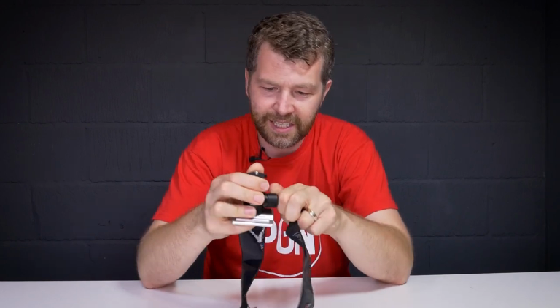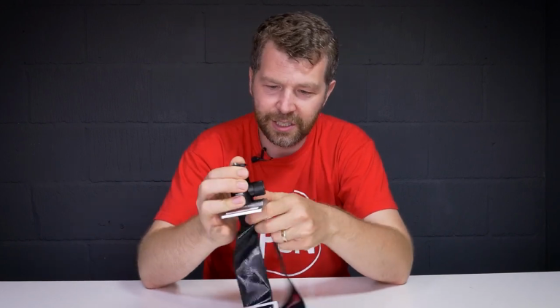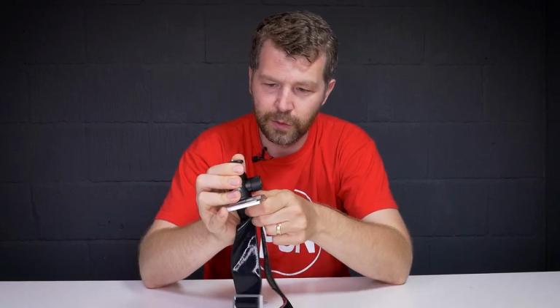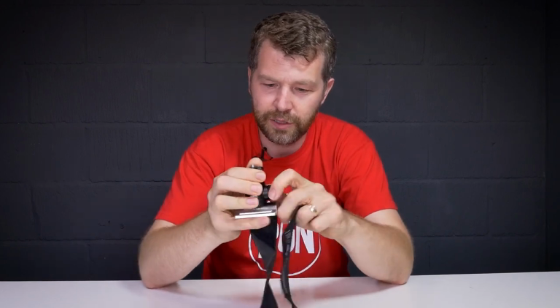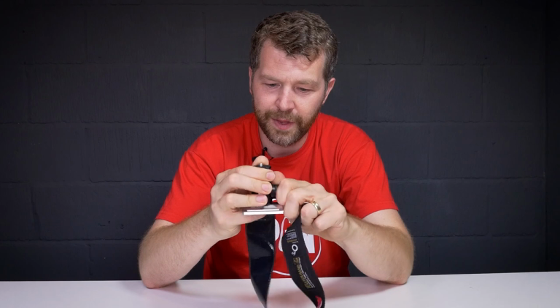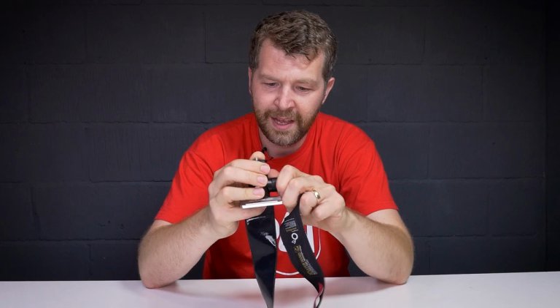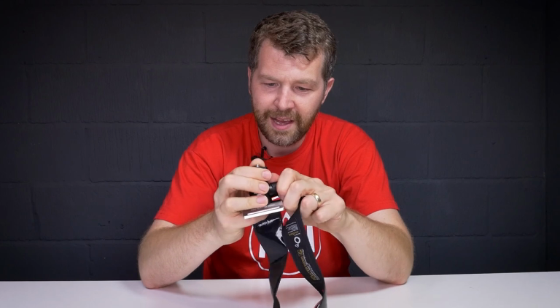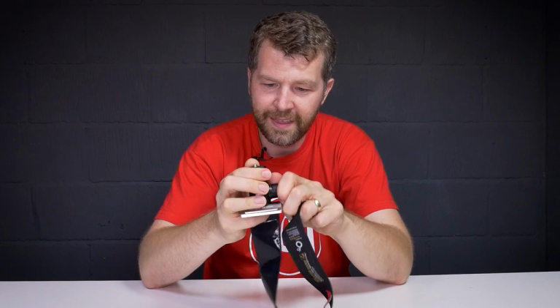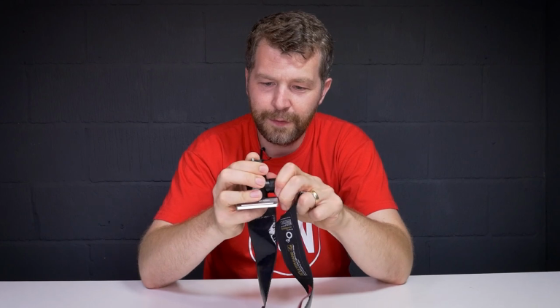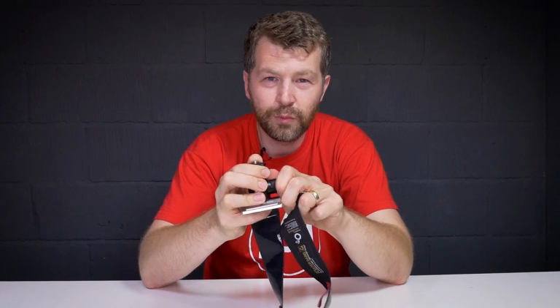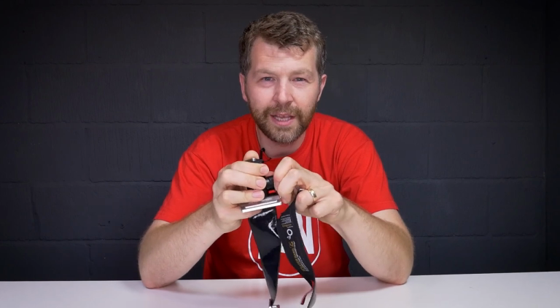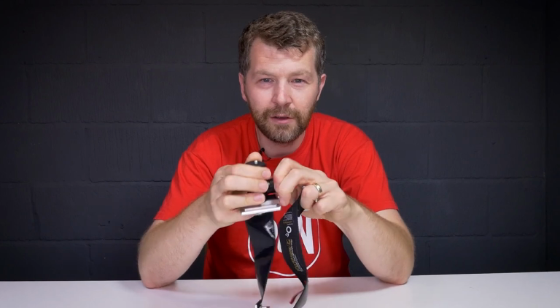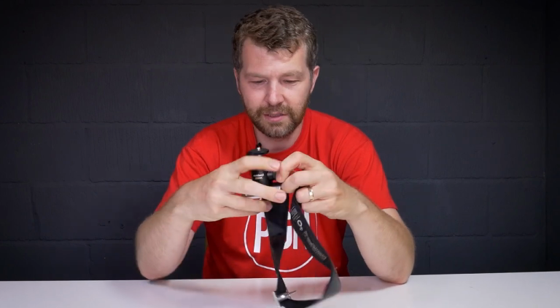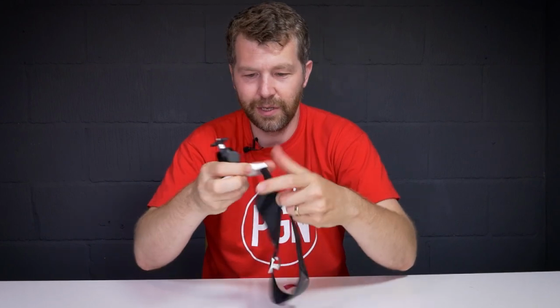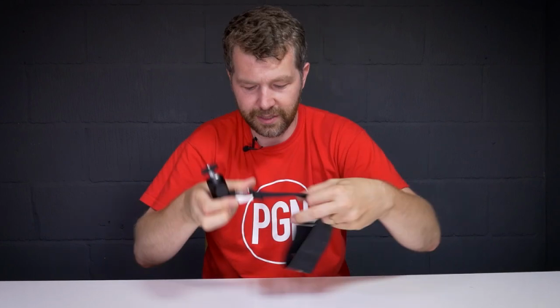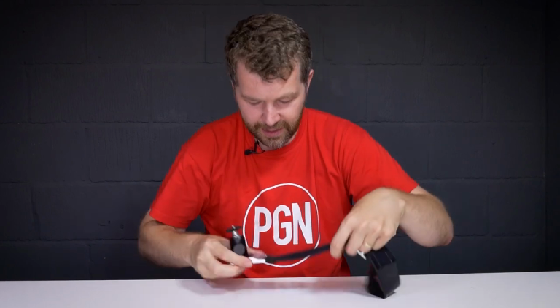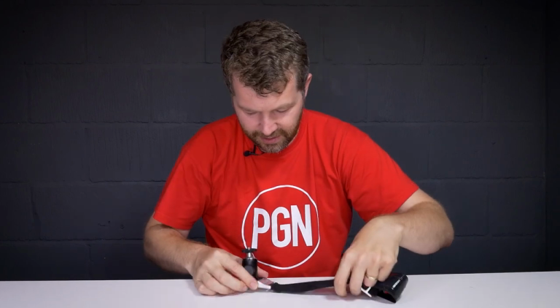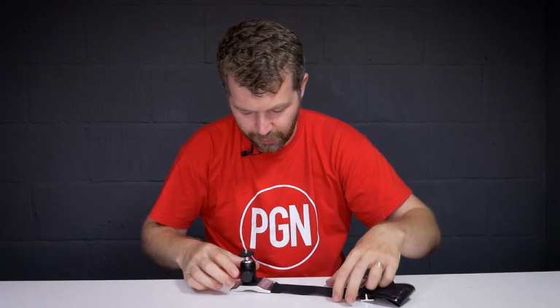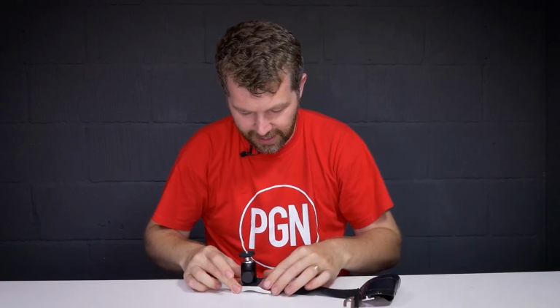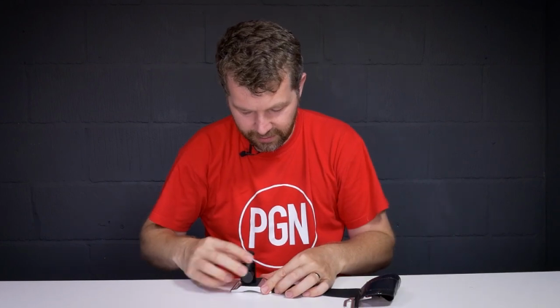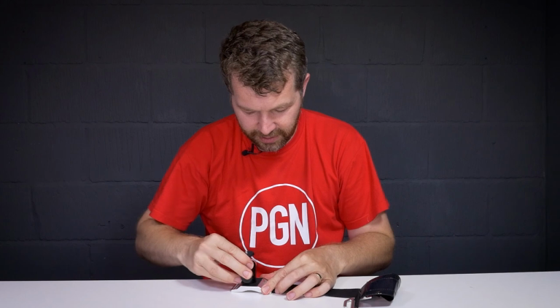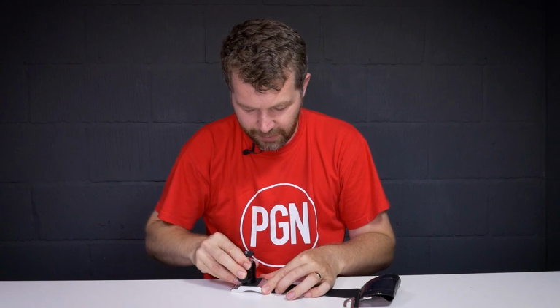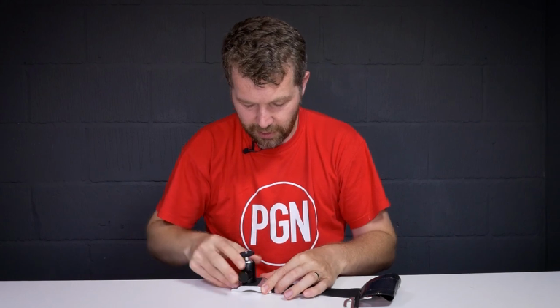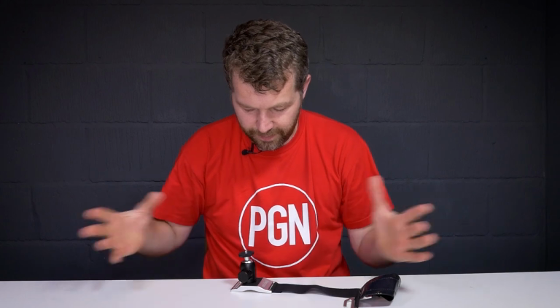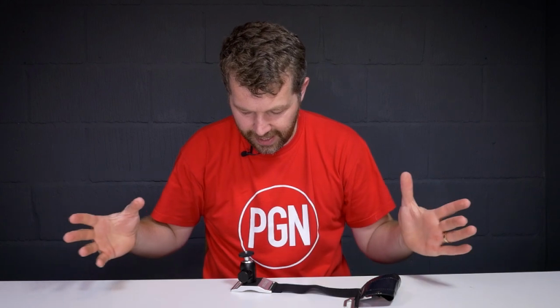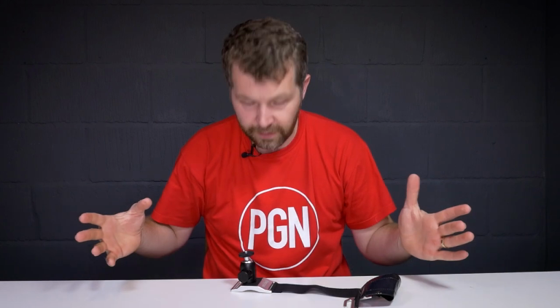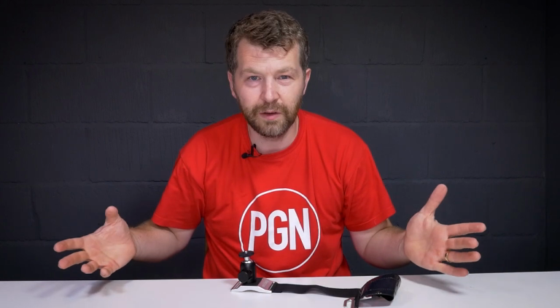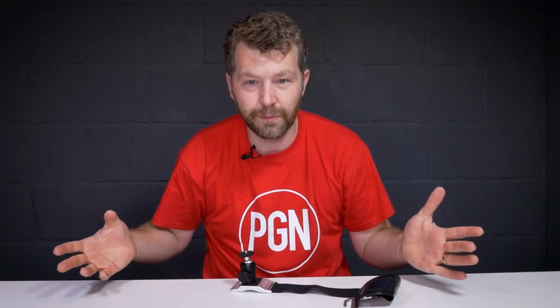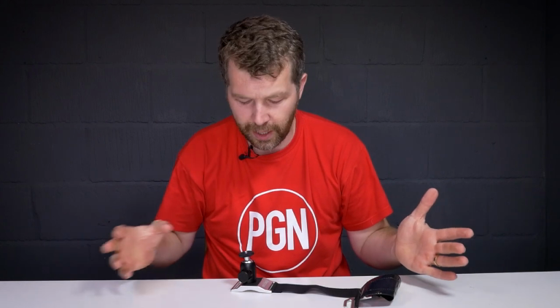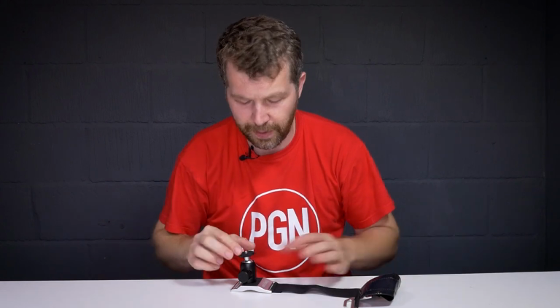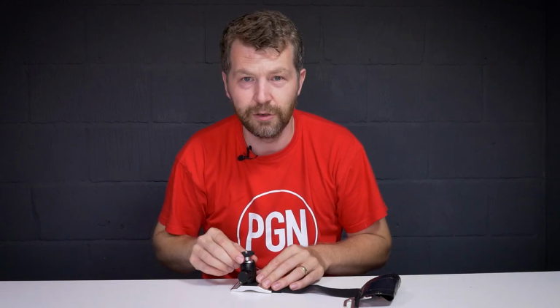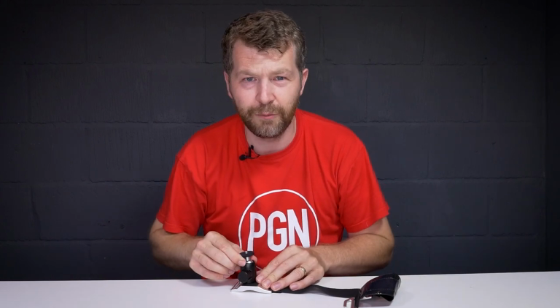The ball head just secures on top, and then the first way you can simply use it is to put it down on a tabletop — giving you a really simple way of mounting your camera.